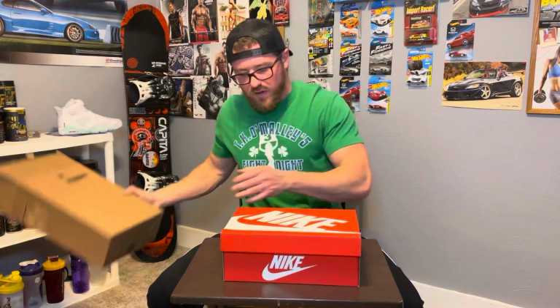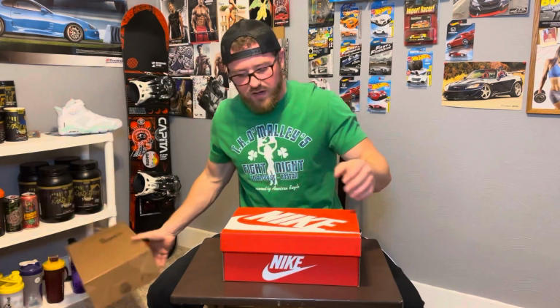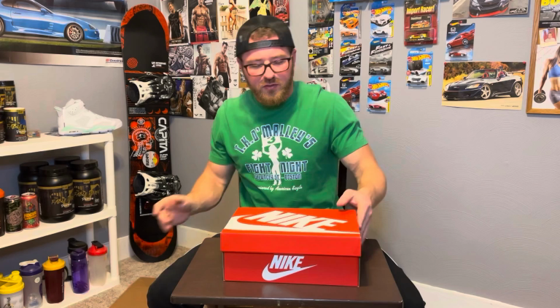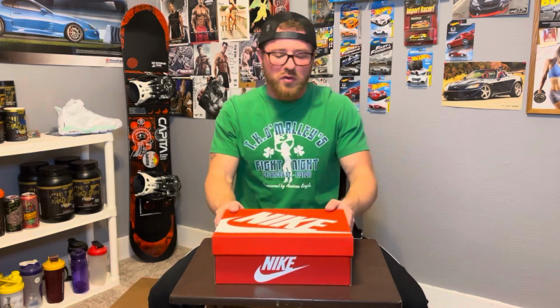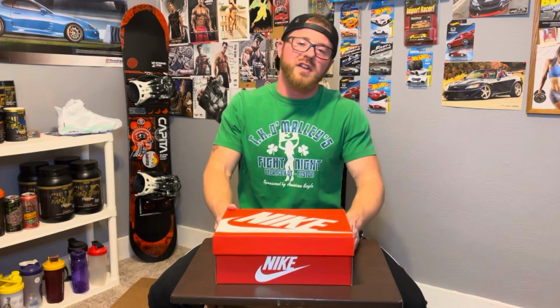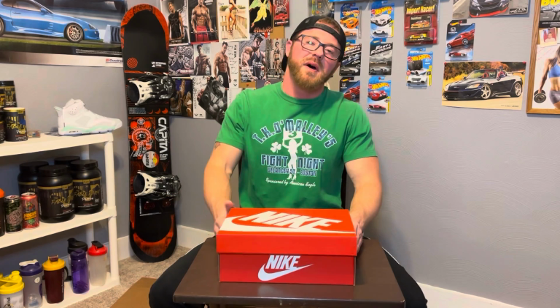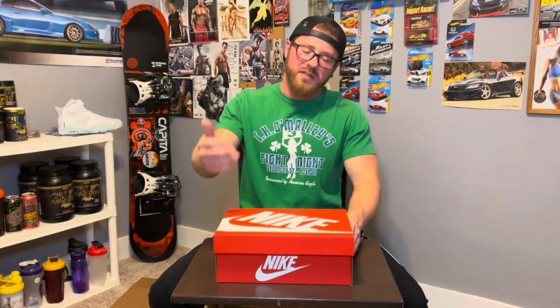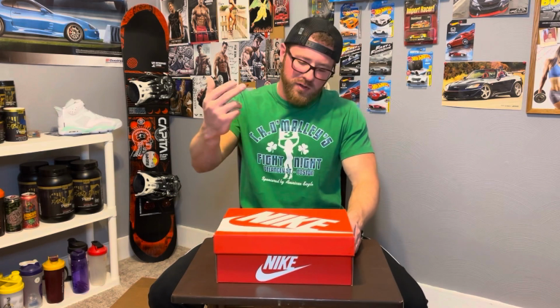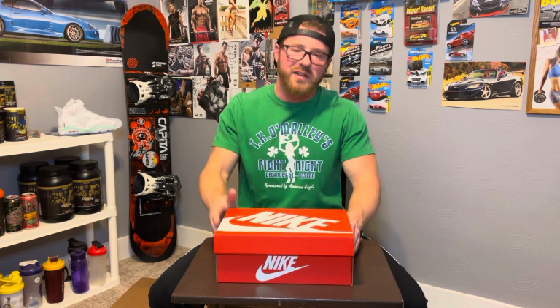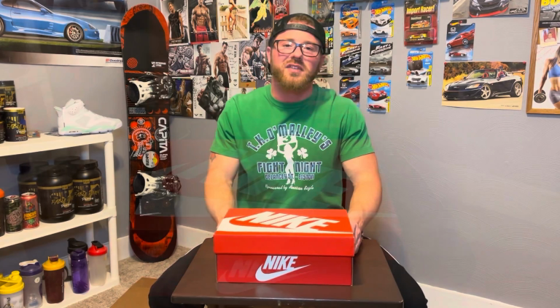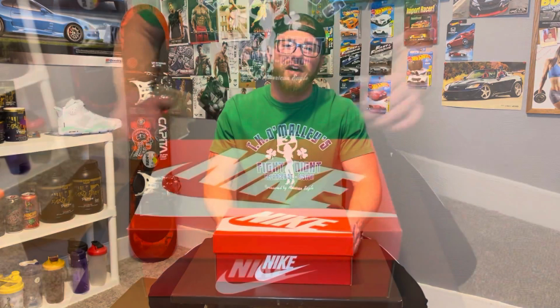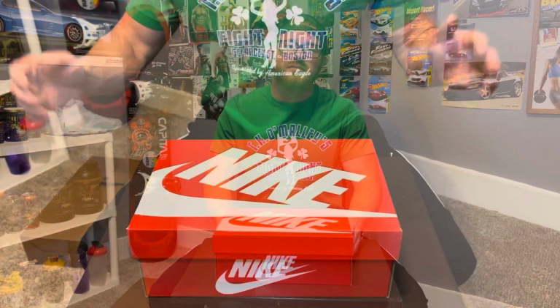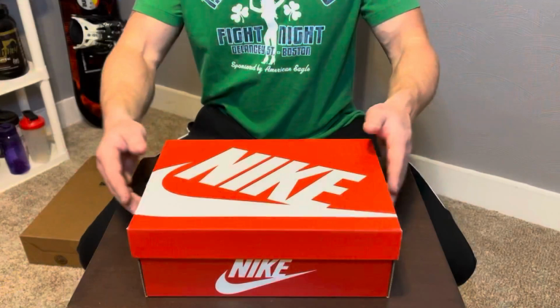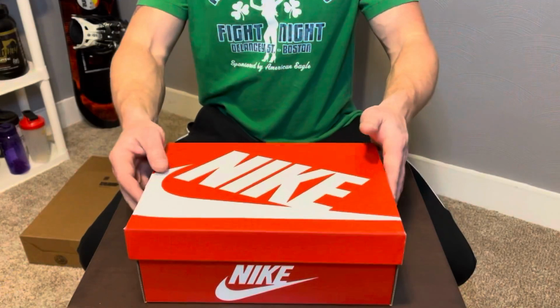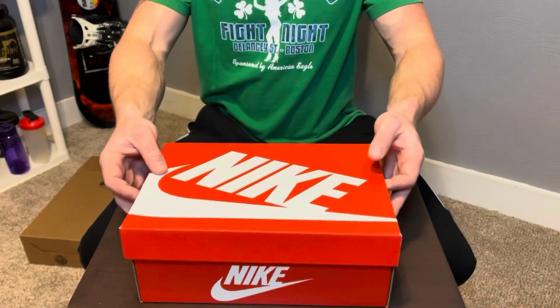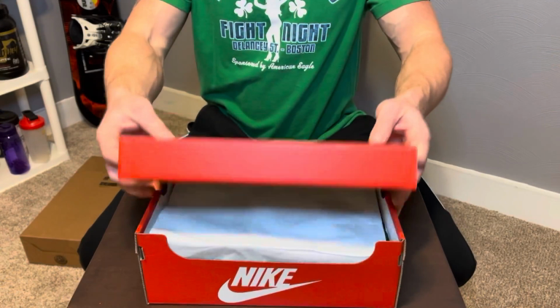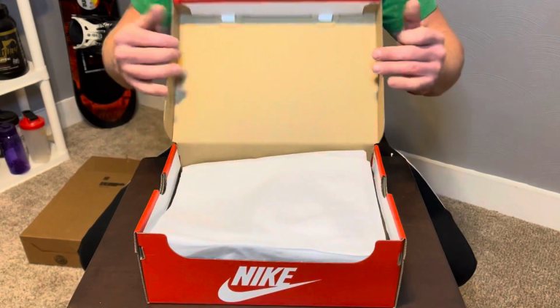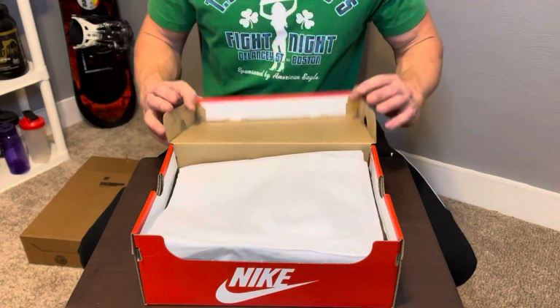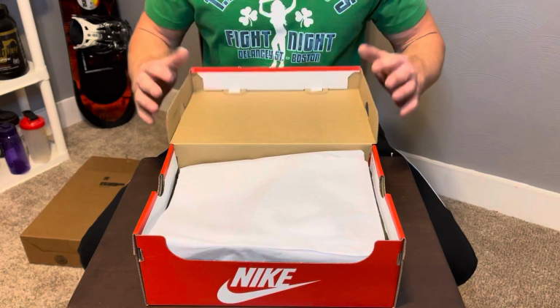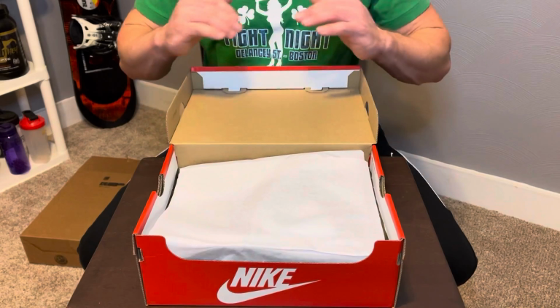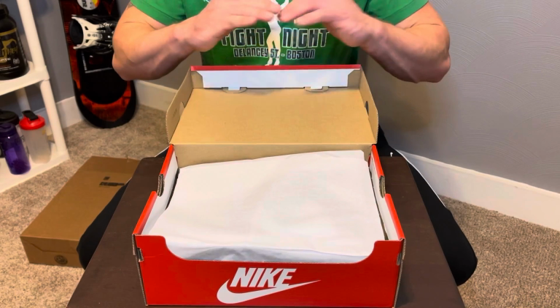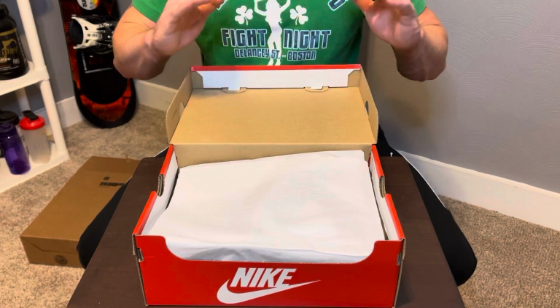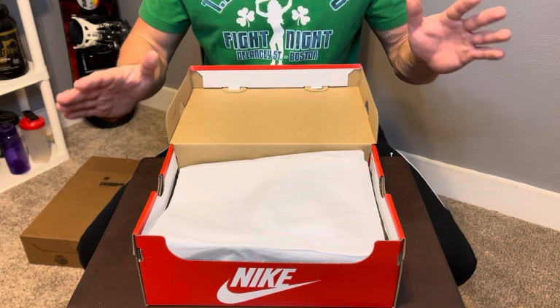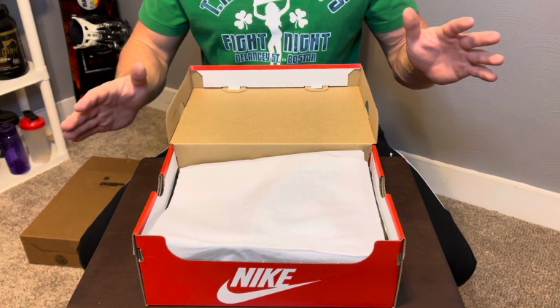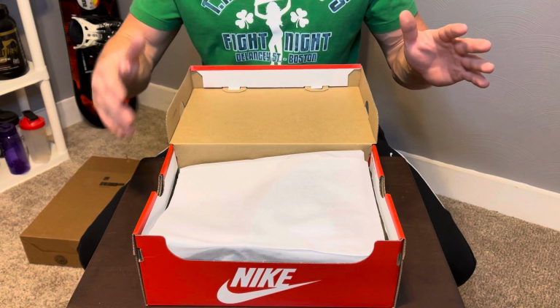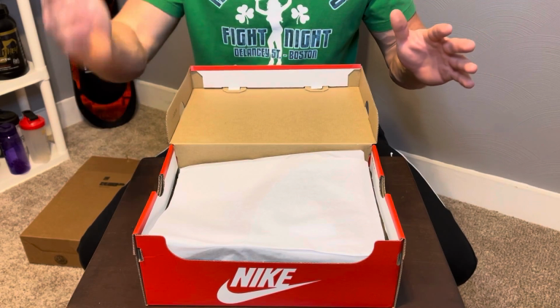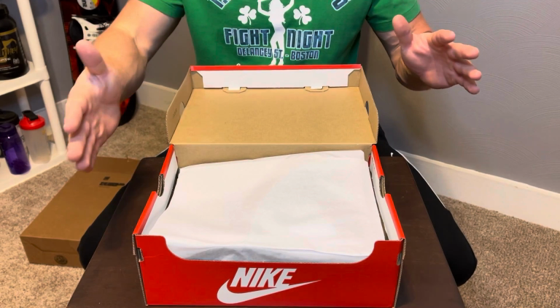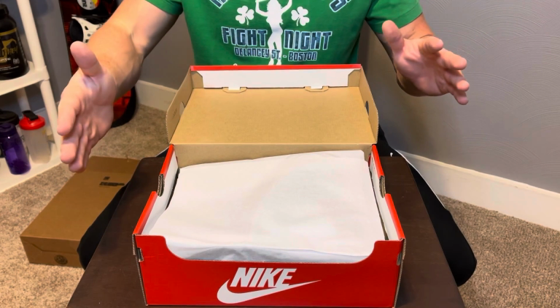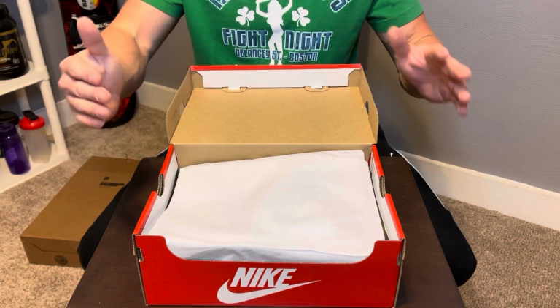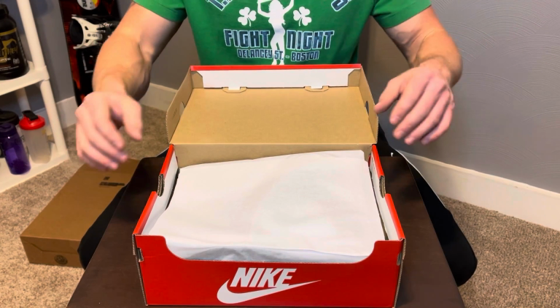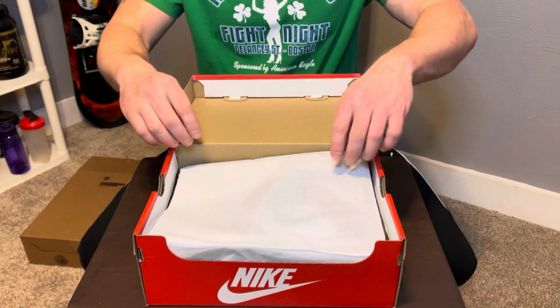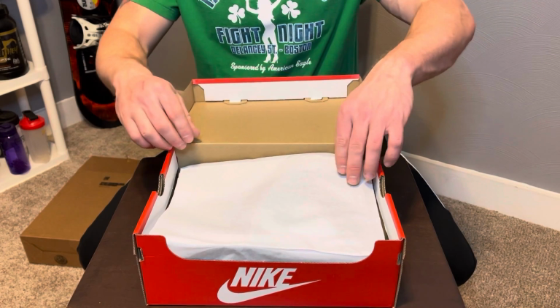Alright guys, an orange and white Nike box — come up close and let's check these out guys. Like always, this is a brand new pair of shoes for me. I've never seen this pair. Like always, I like to show you guys at the same time as me.